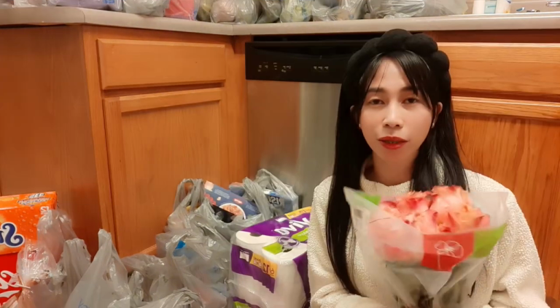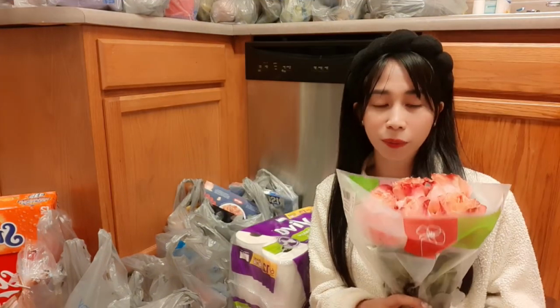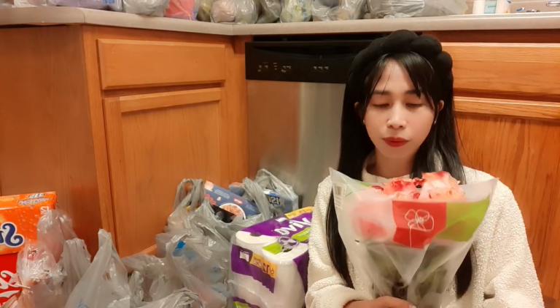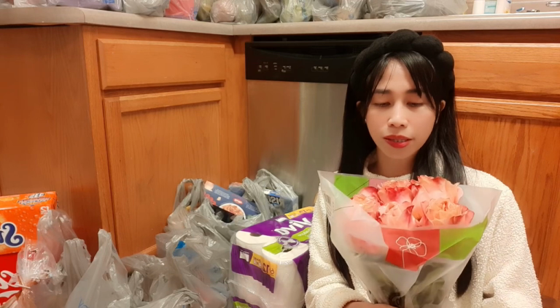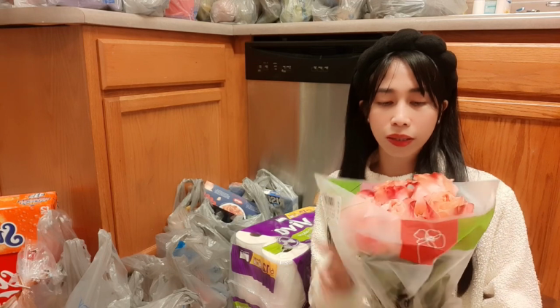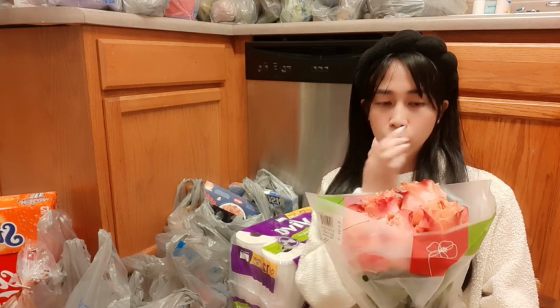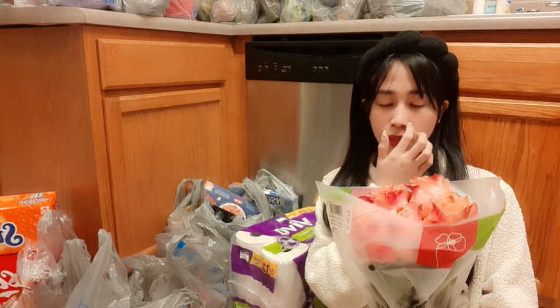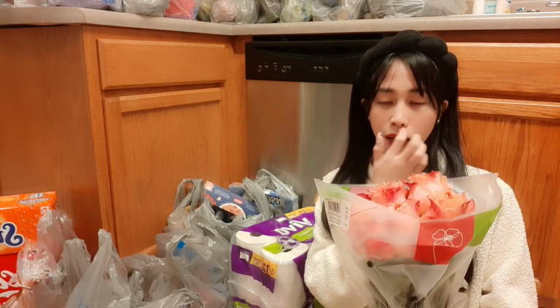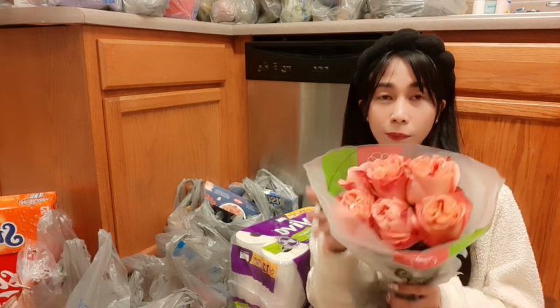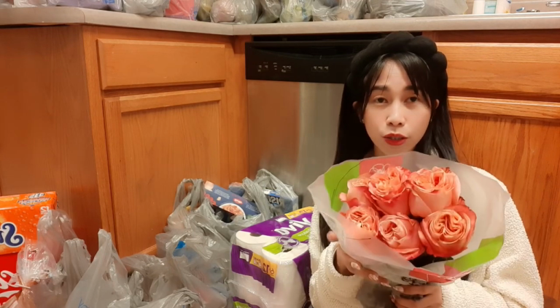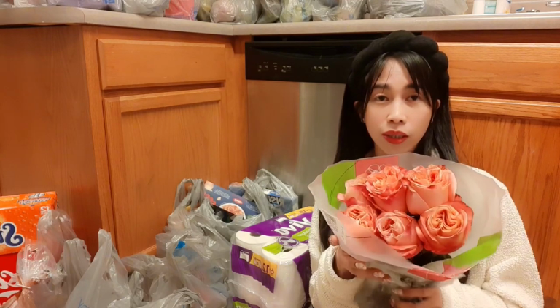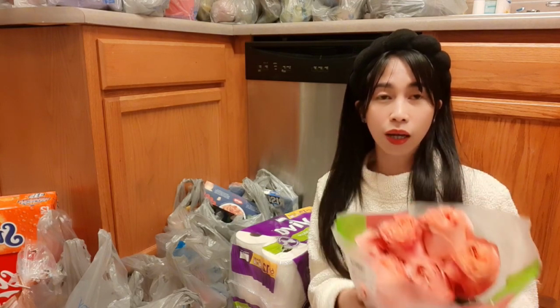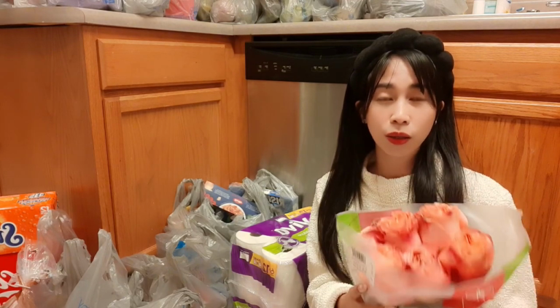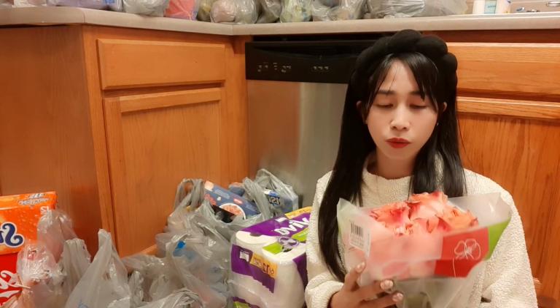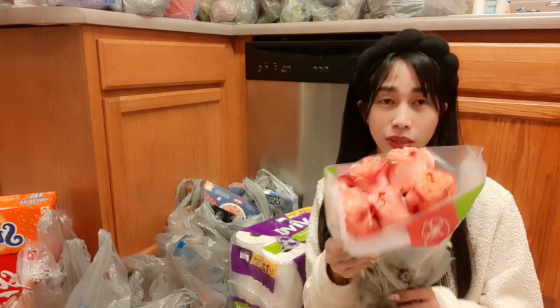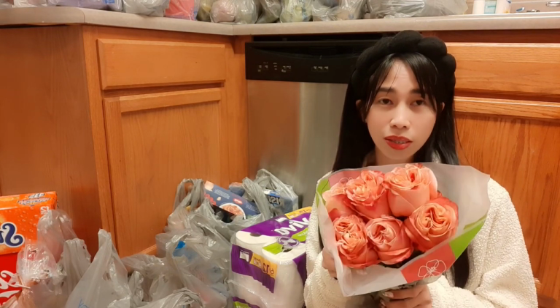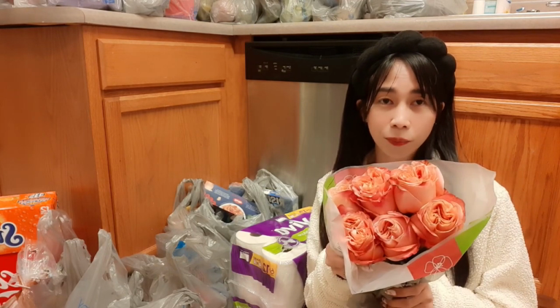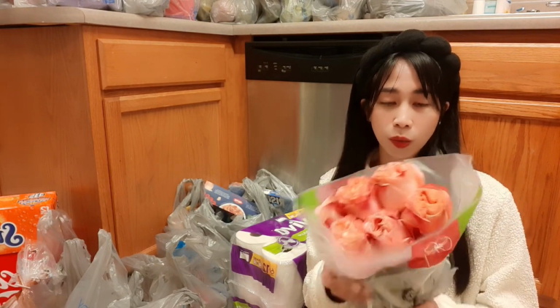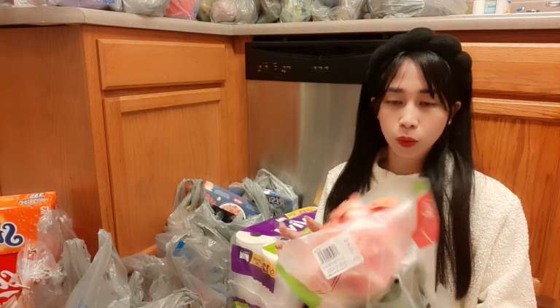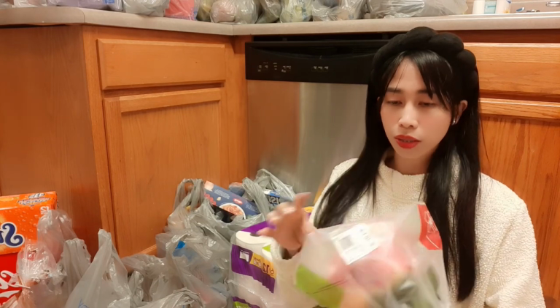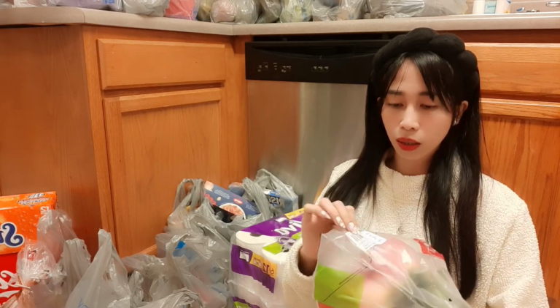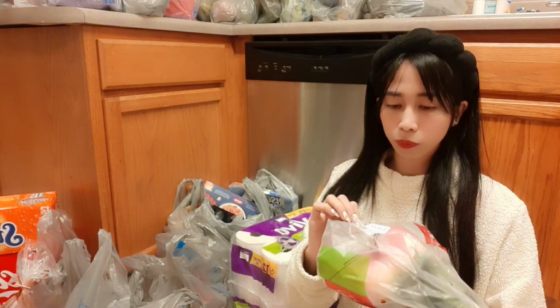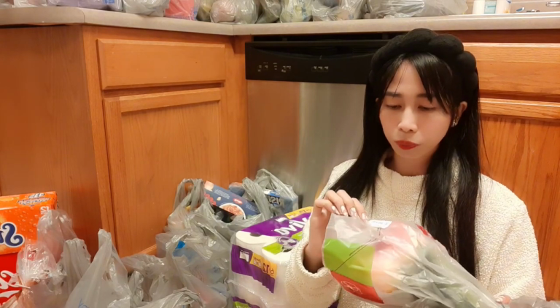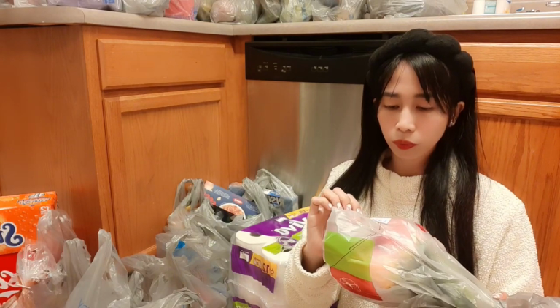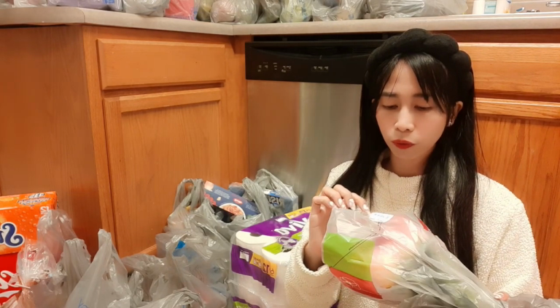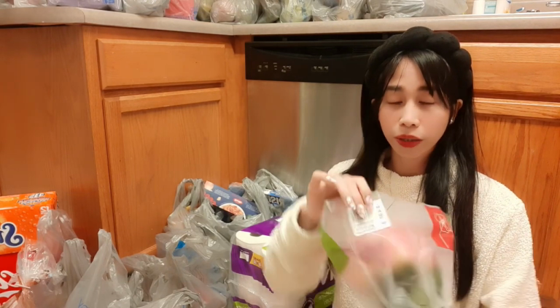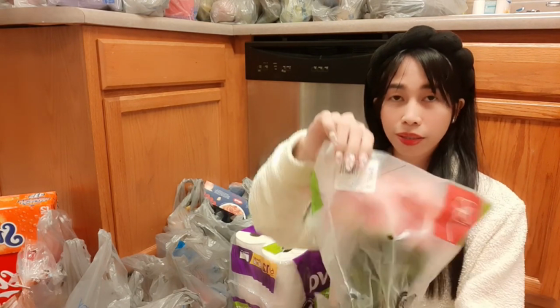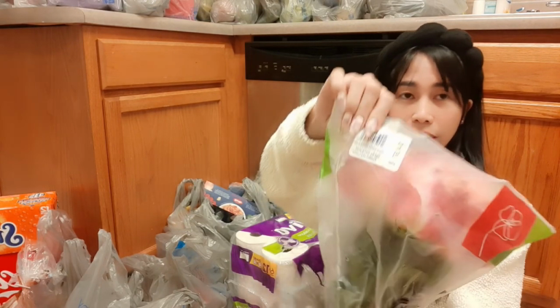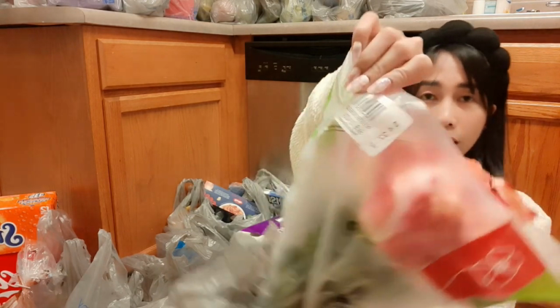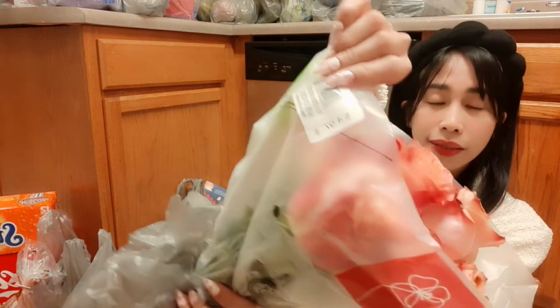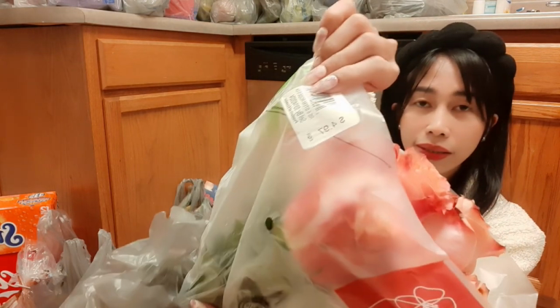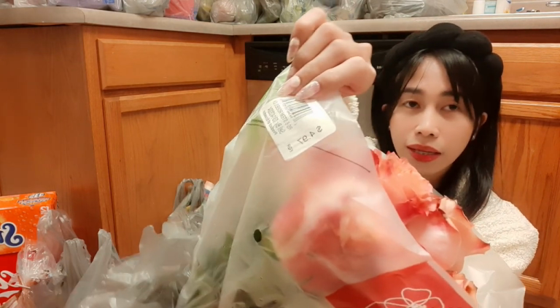First, I've got some flowers and I chose these peach color roses. This is $4.97.